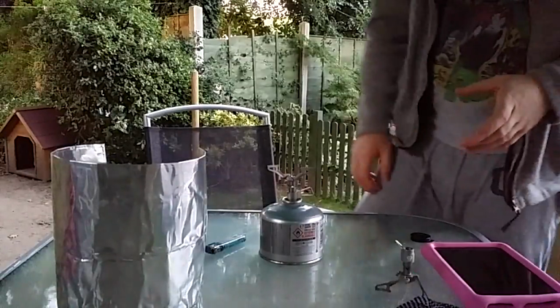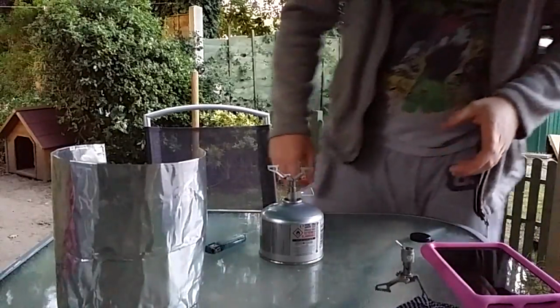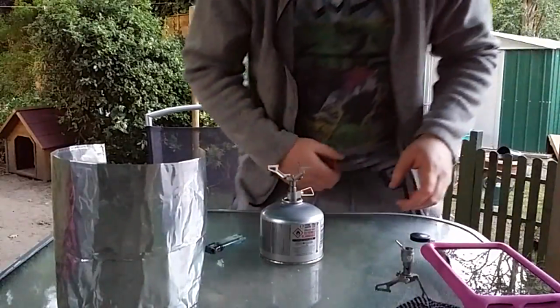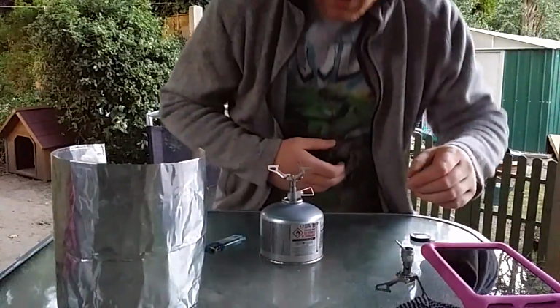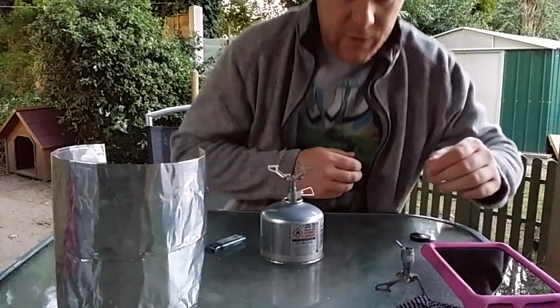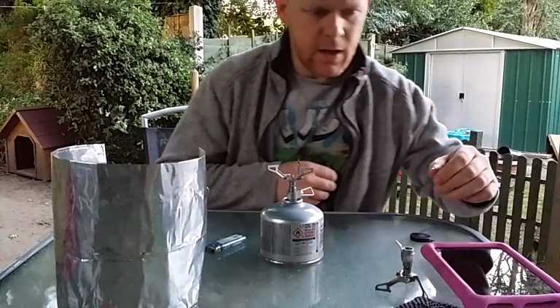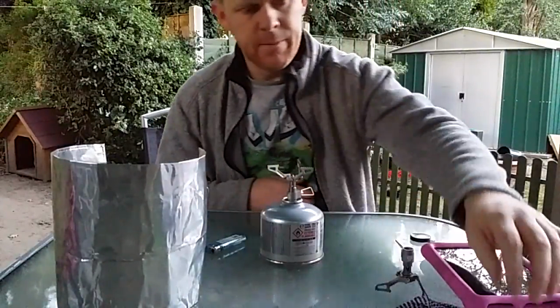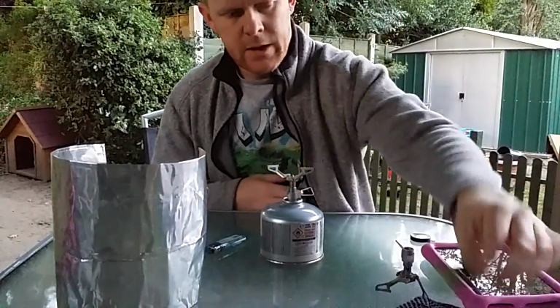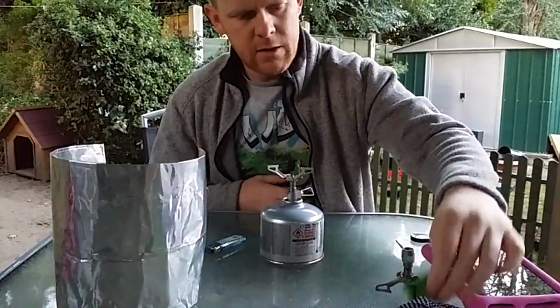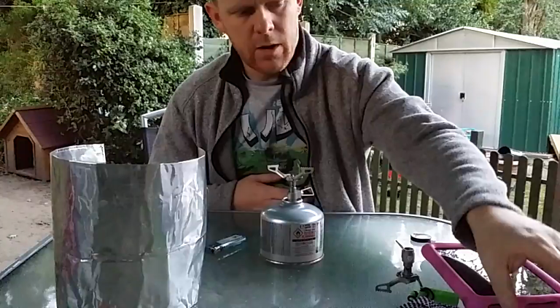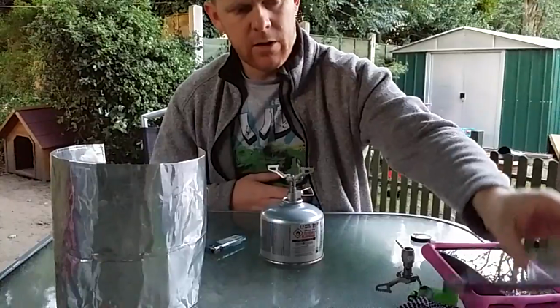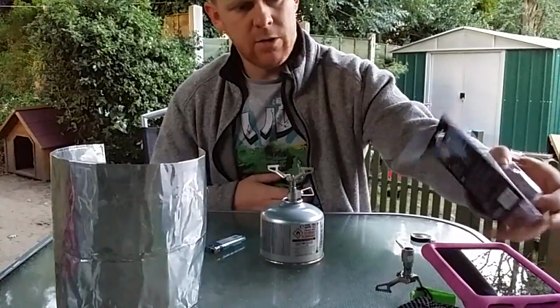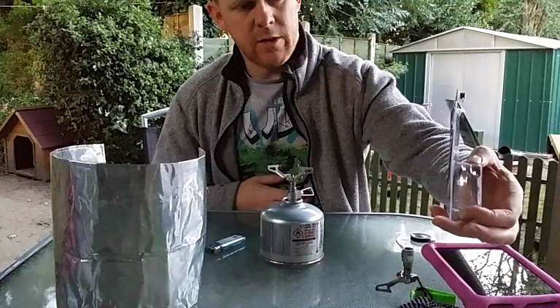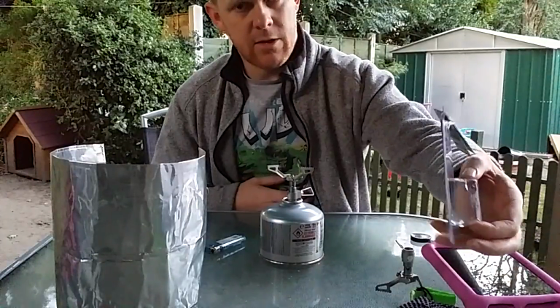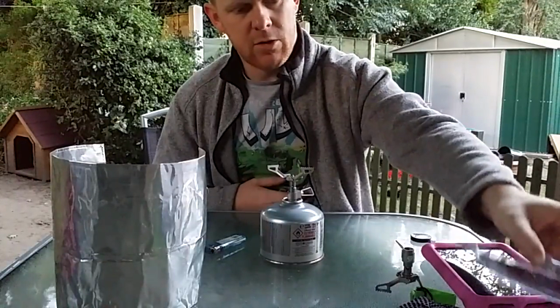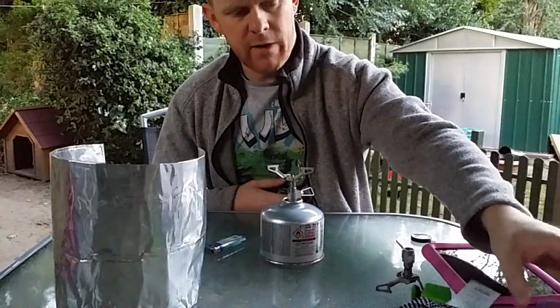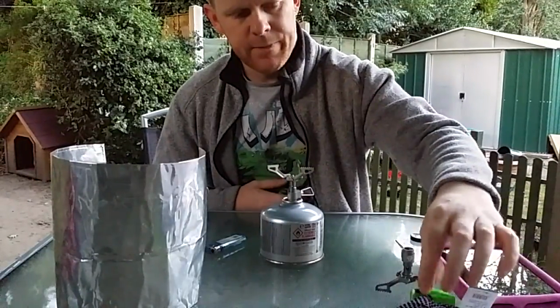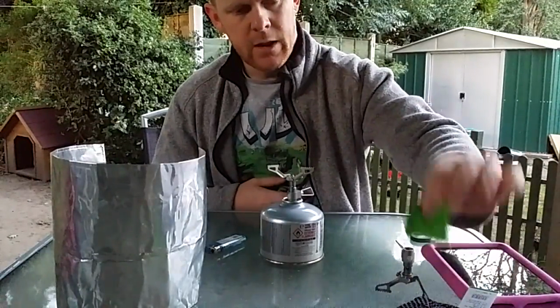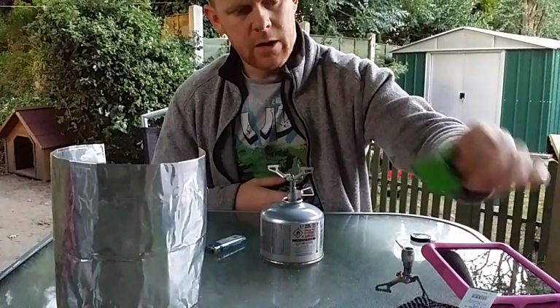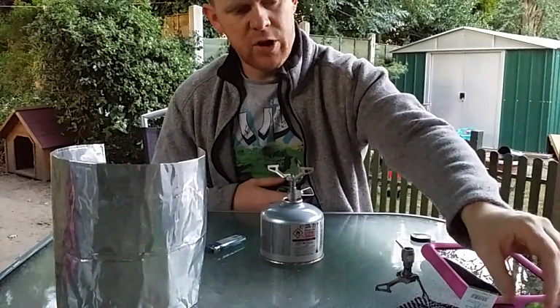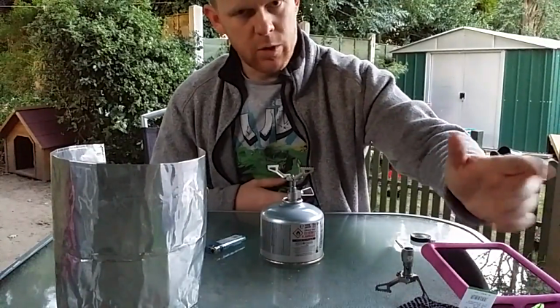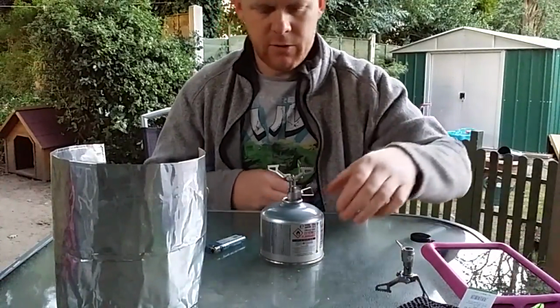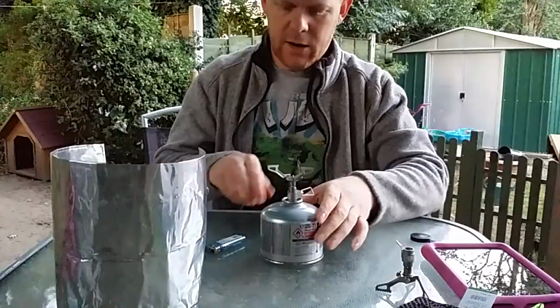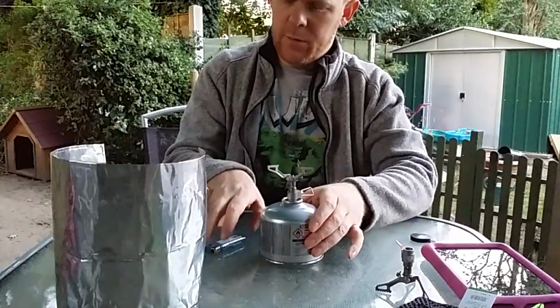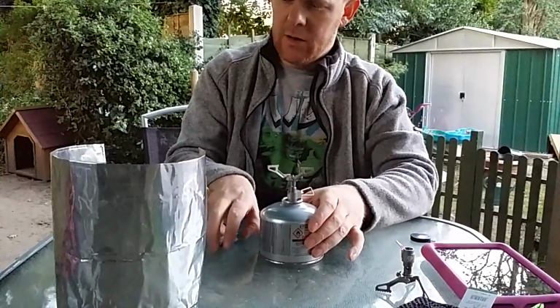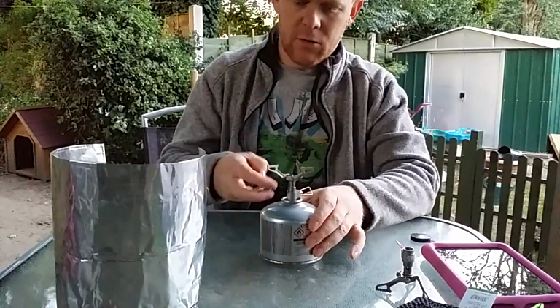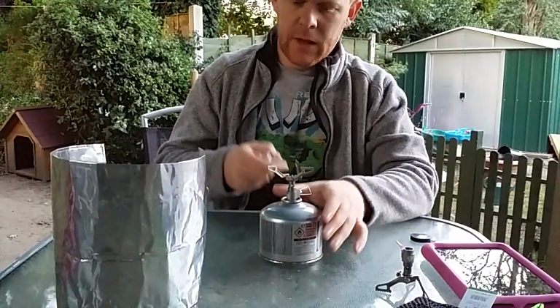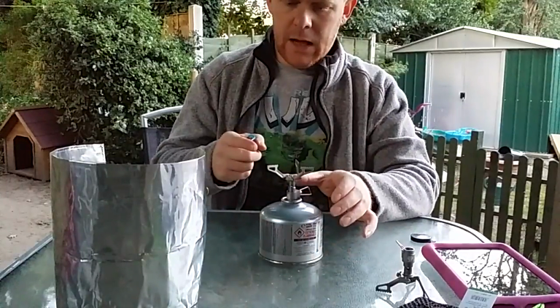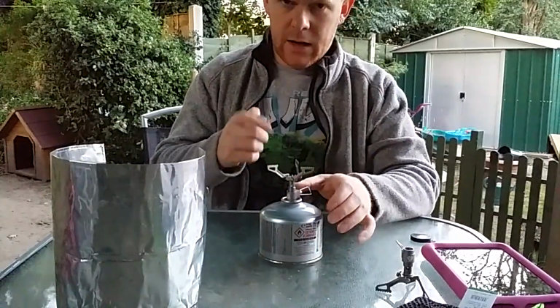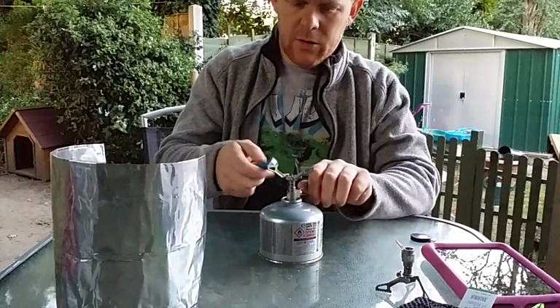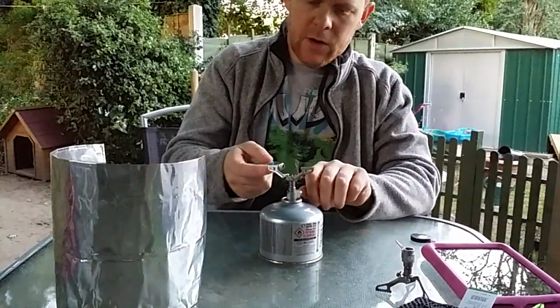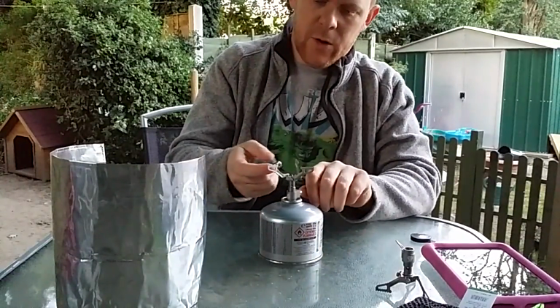I've decided to do a third test, and I'll tell you why. I've just decided to get the second stove out to check that it's working before I send it off to the person it's for. And I noticed something — let me show you.